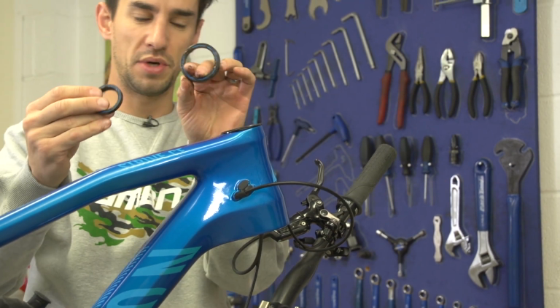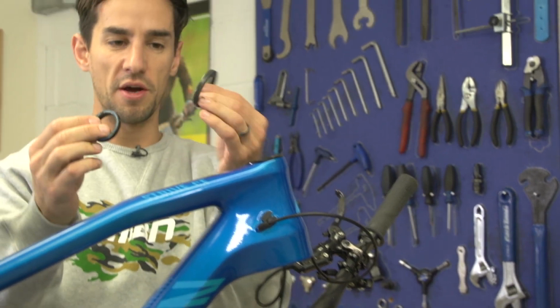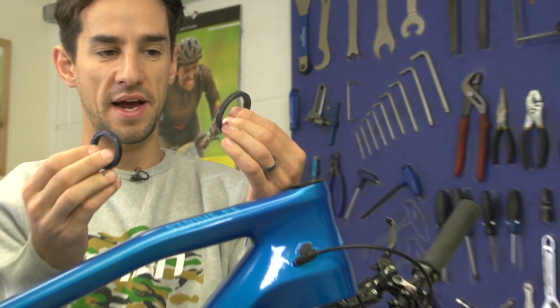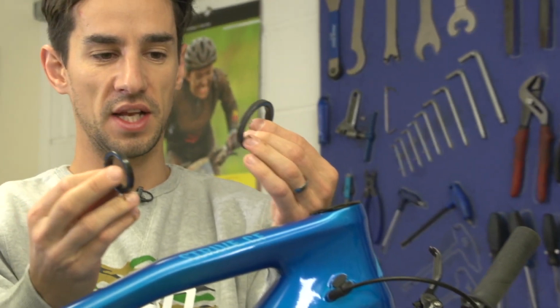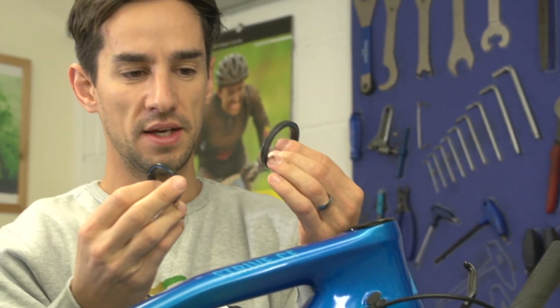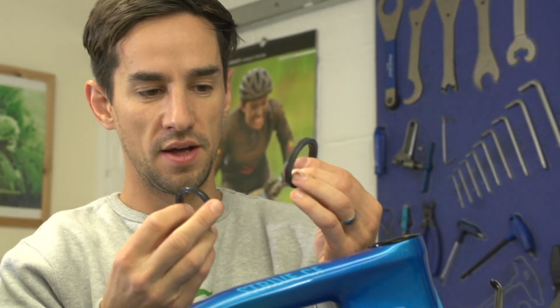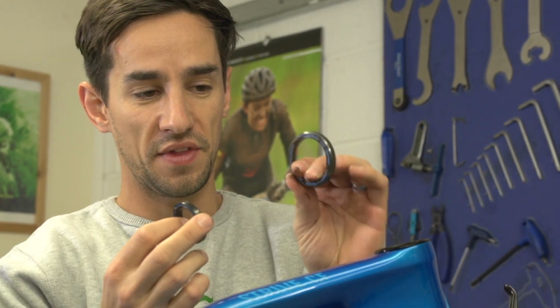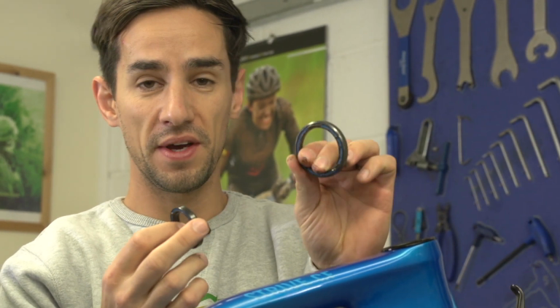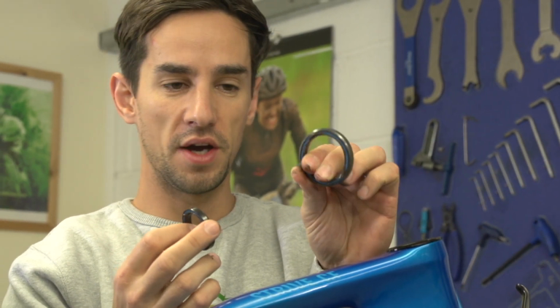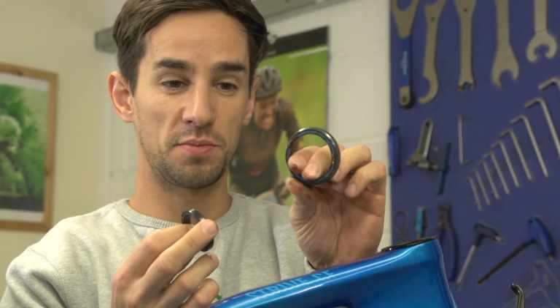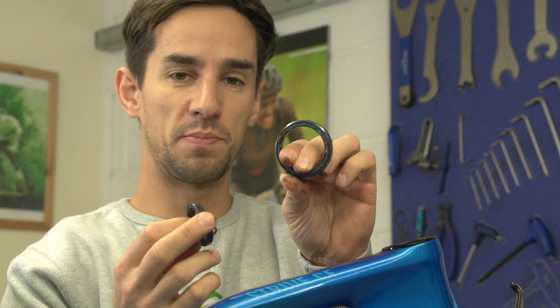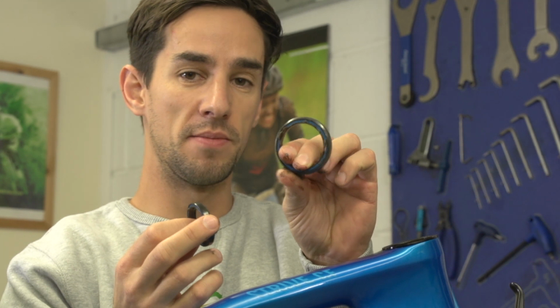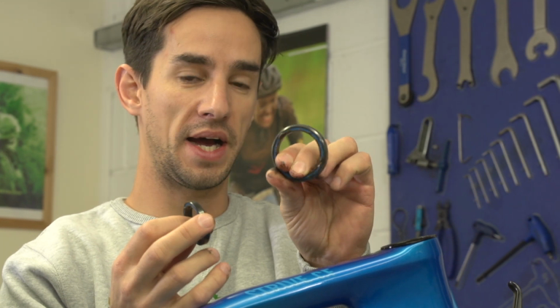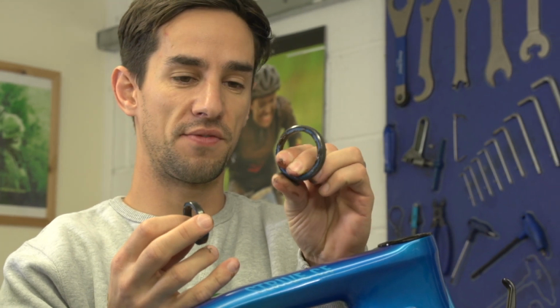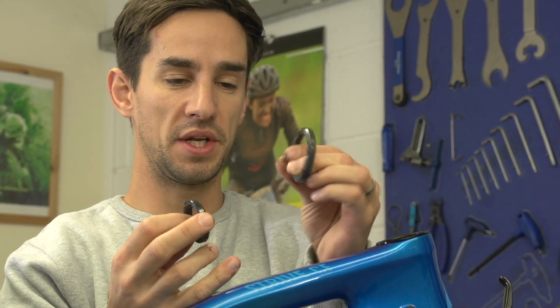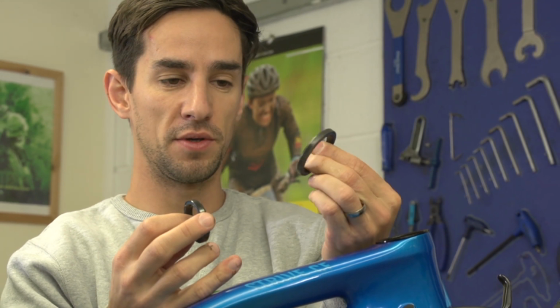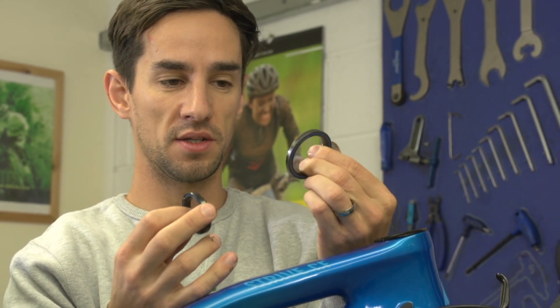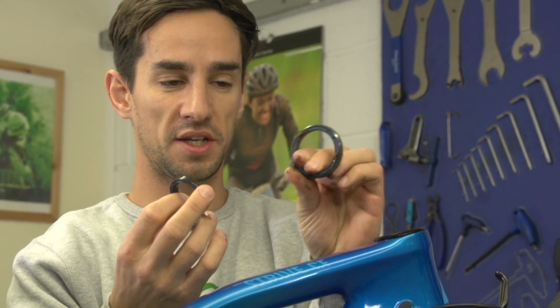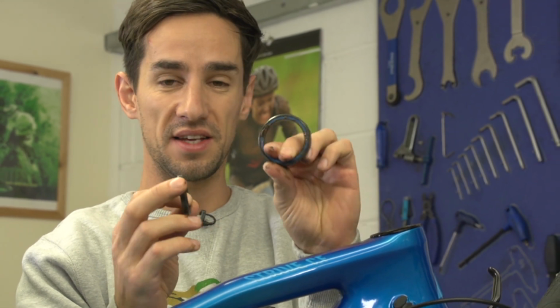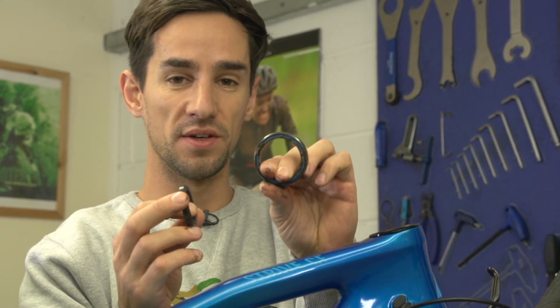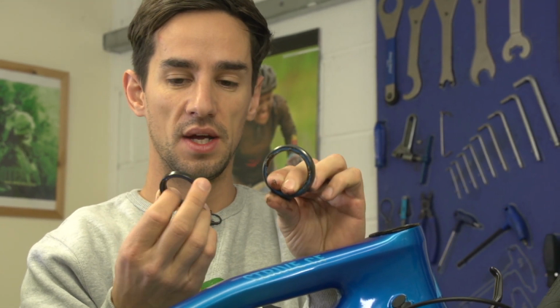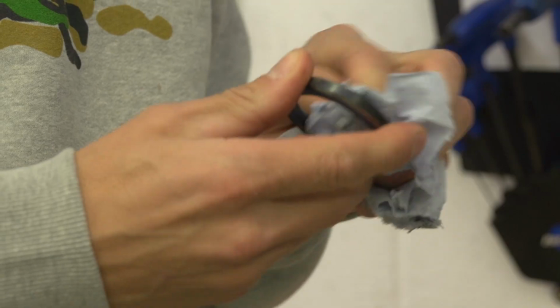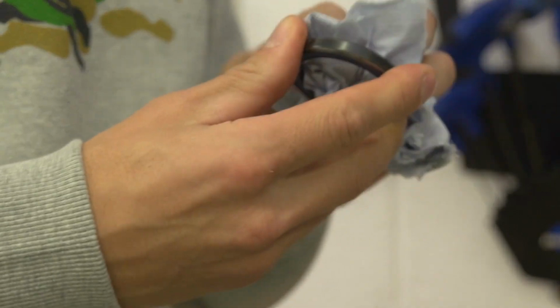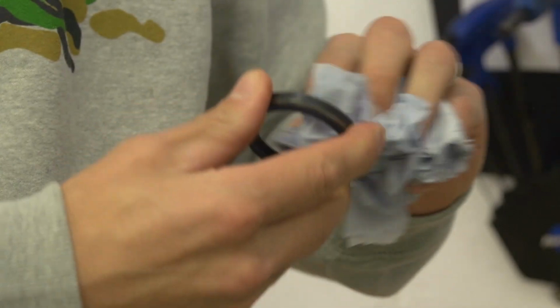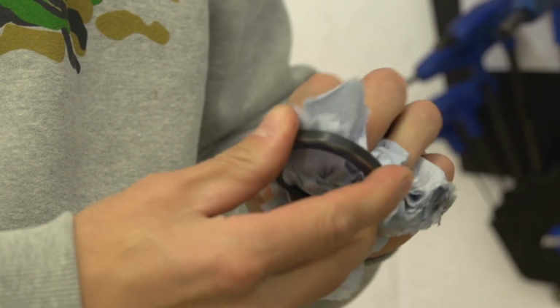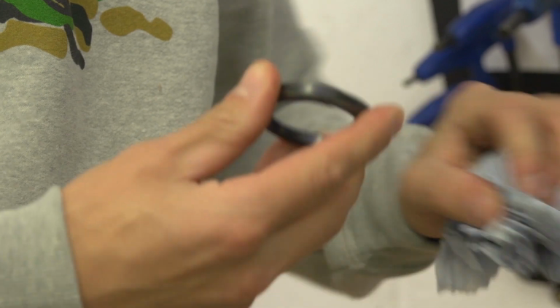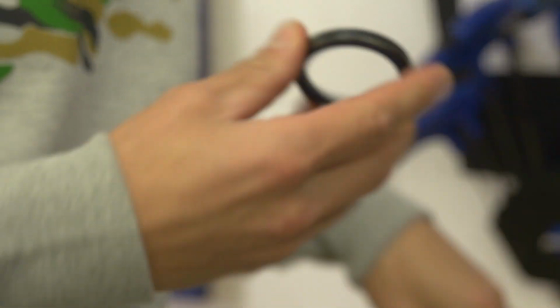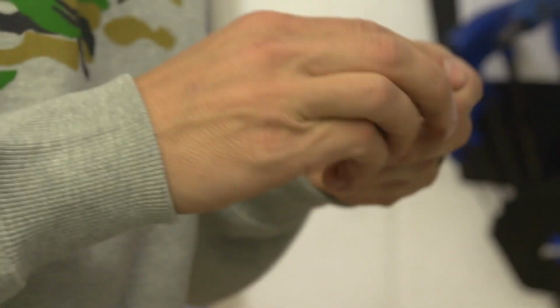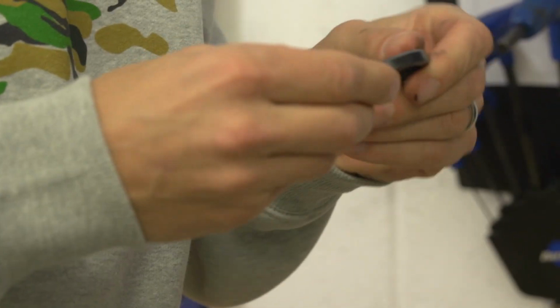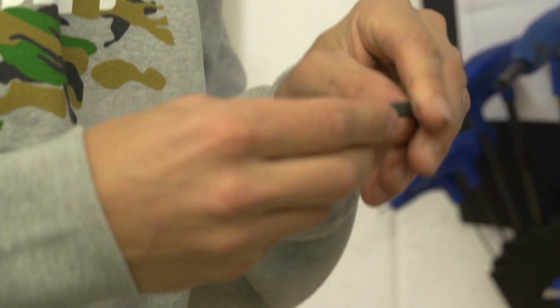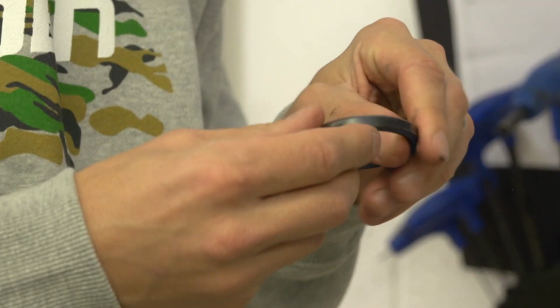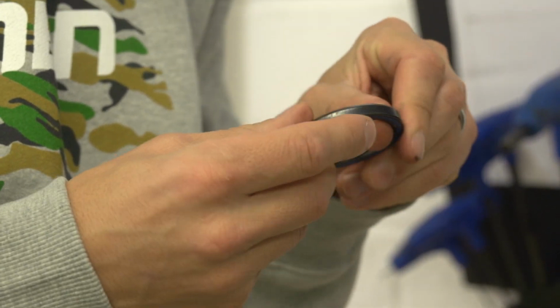Pretty grimy in there, actually. They feel all right just spinning them in my hand — they actually feel pretty smooth still. So like I said, they're sealed; I'm just going to give them a wipe down and a fresh layer of grease just to waterproof them a little bit better.